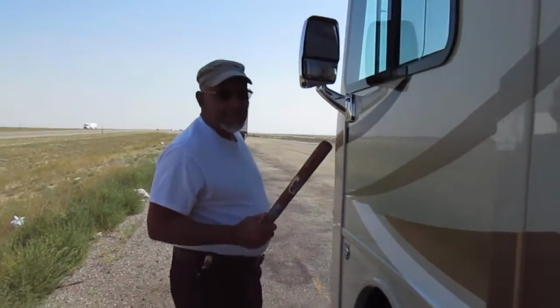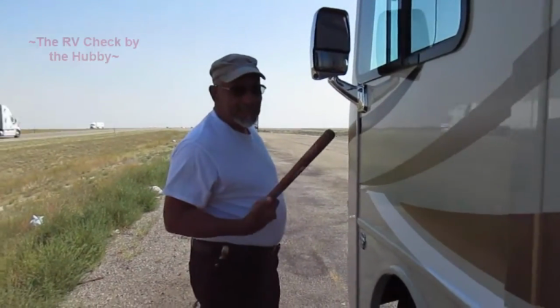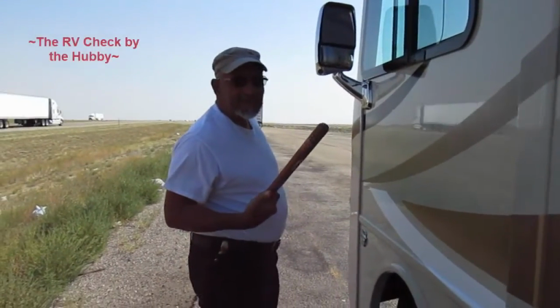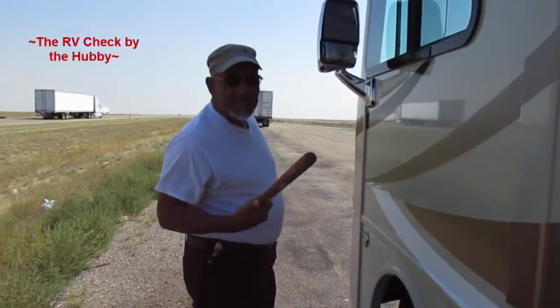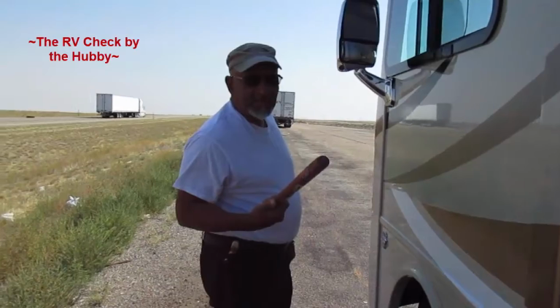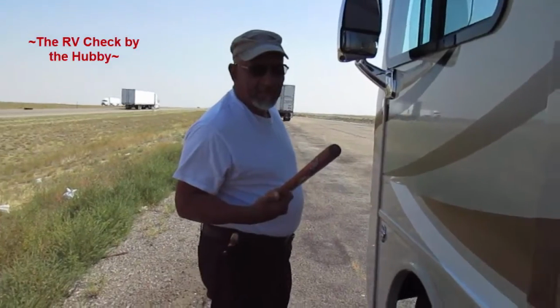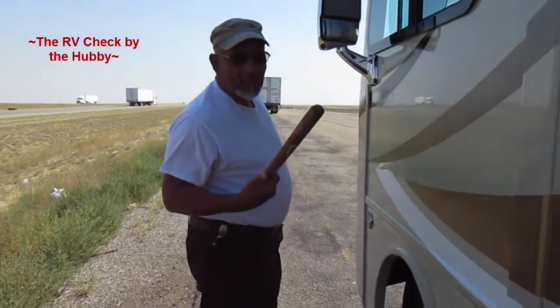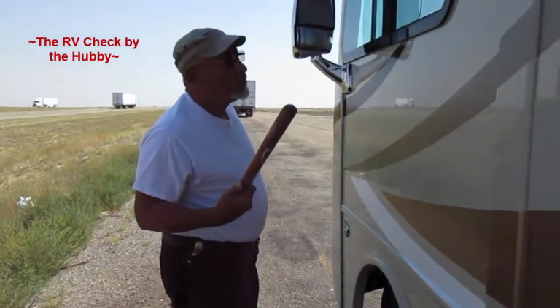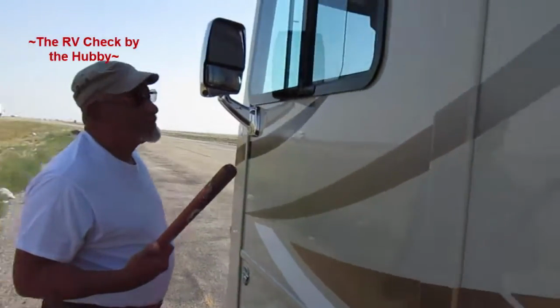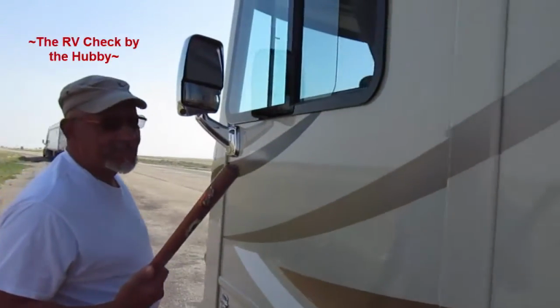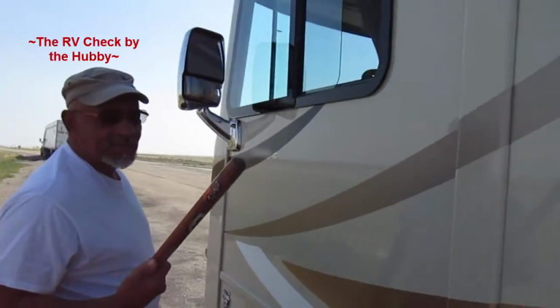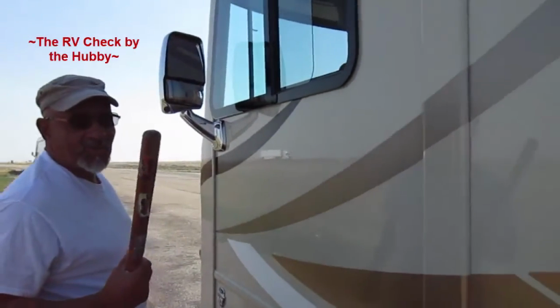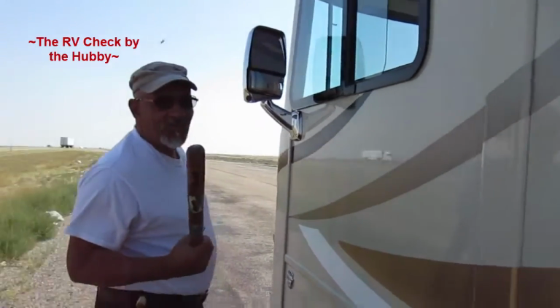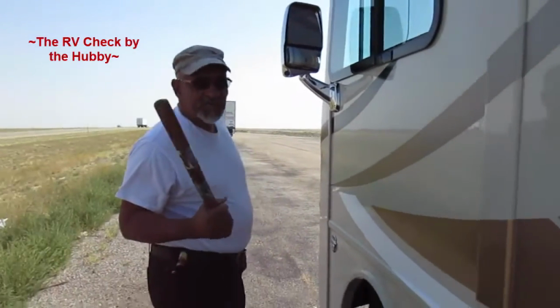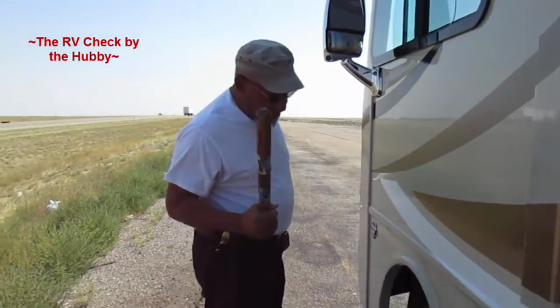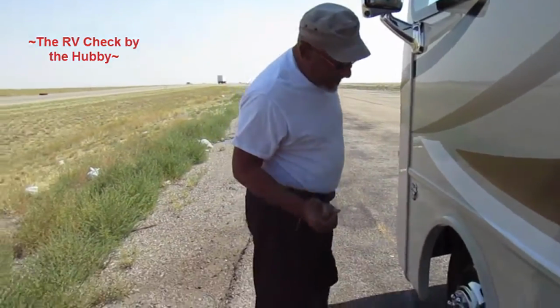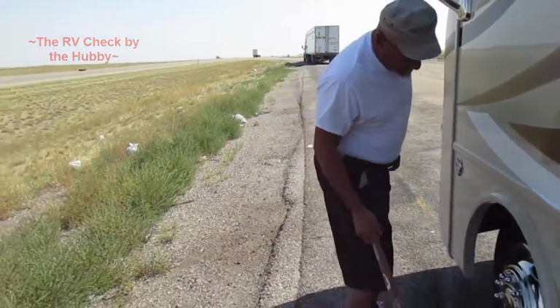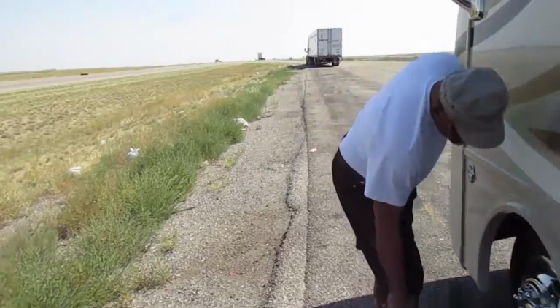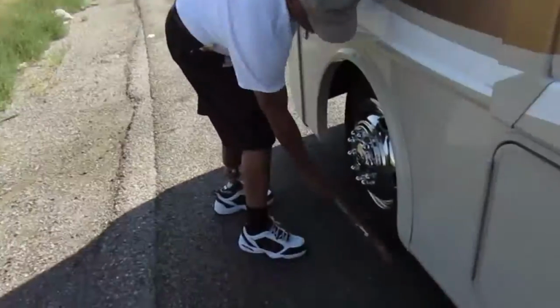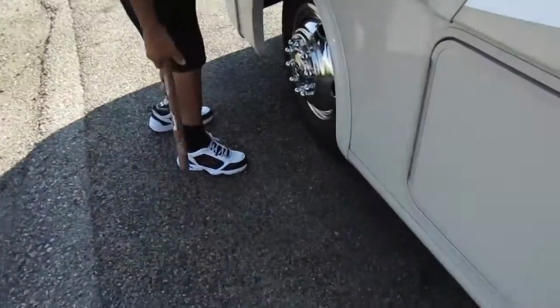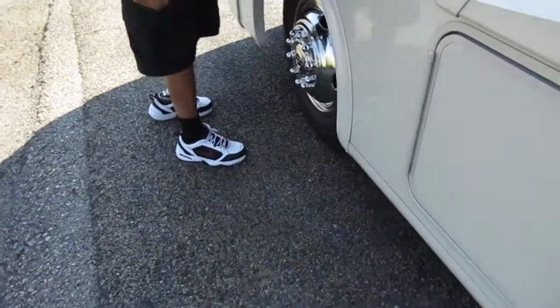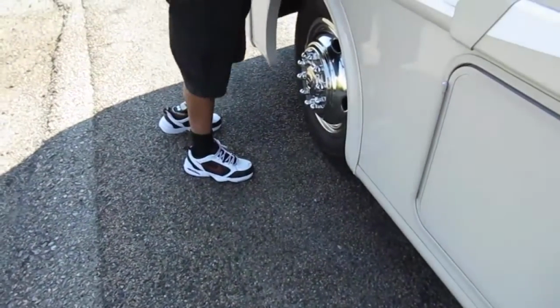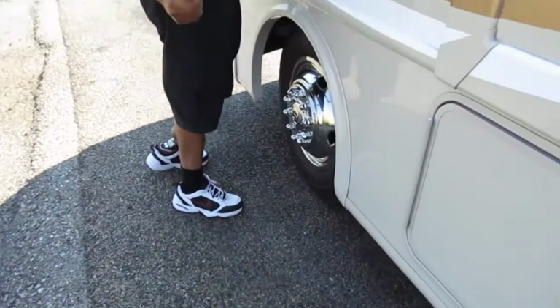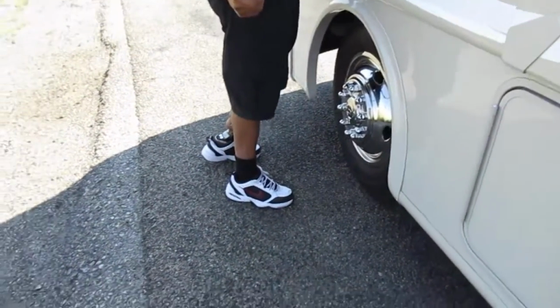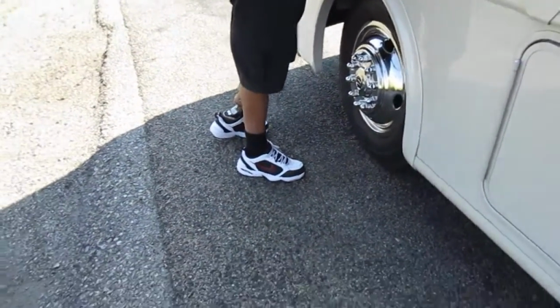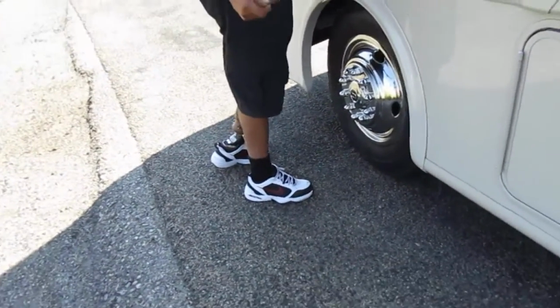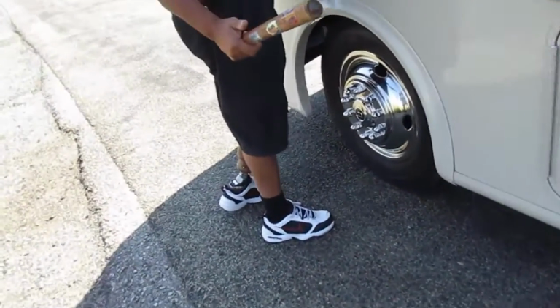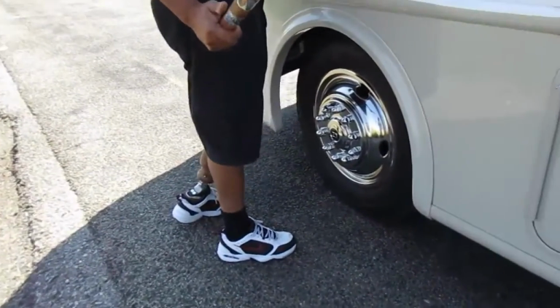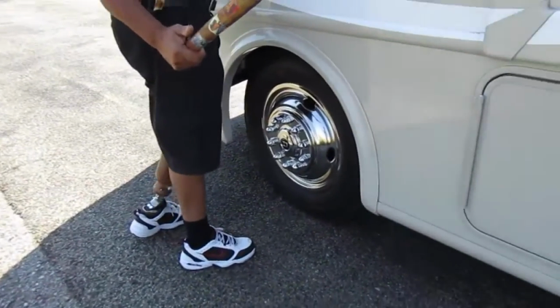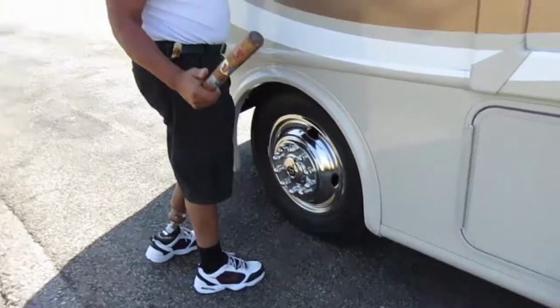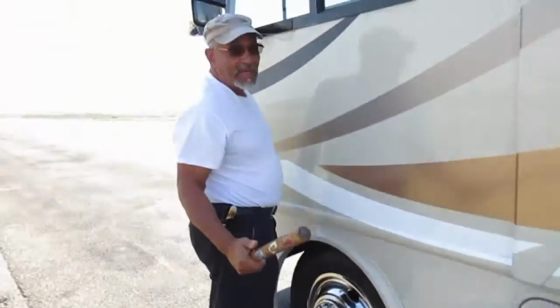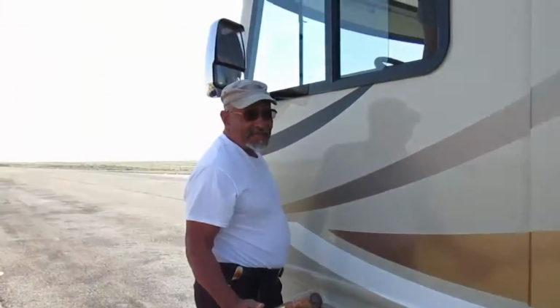This is a Thai club, and here's how you use it. This is what it's for — it's for checking your tires, making sure you've got no flats when you have a double axle.